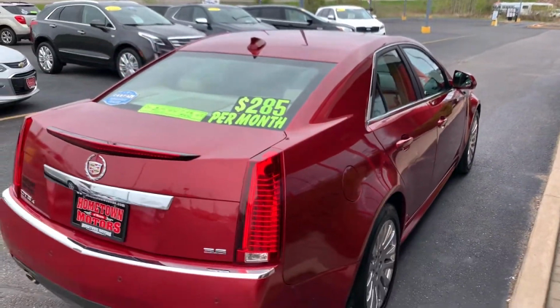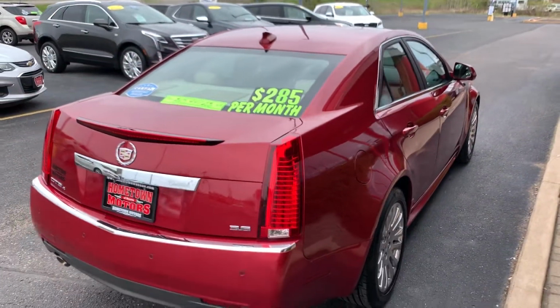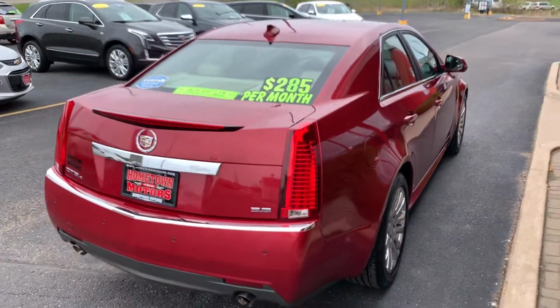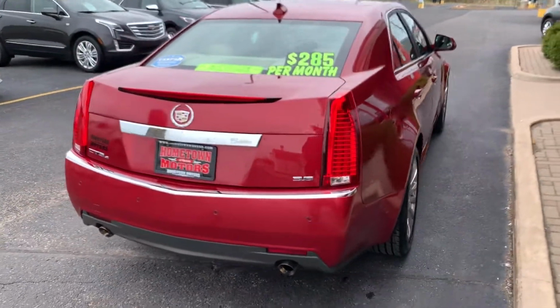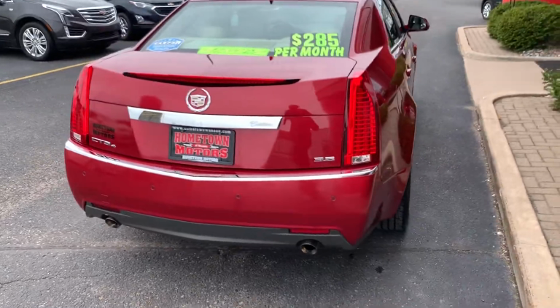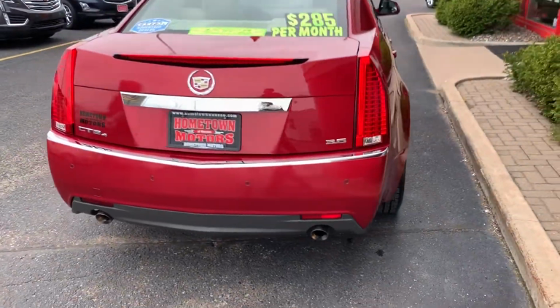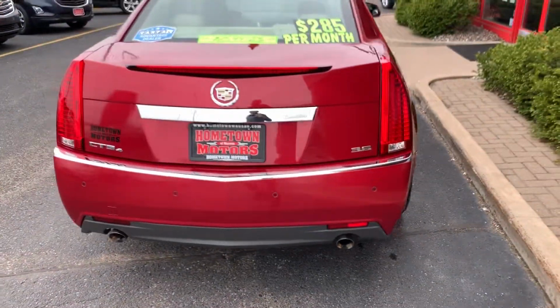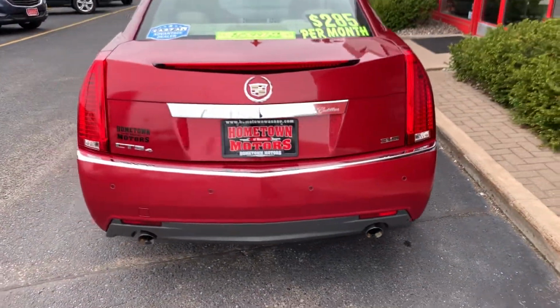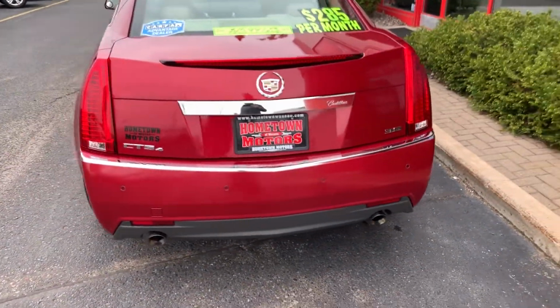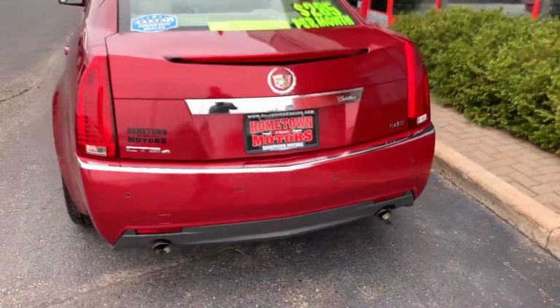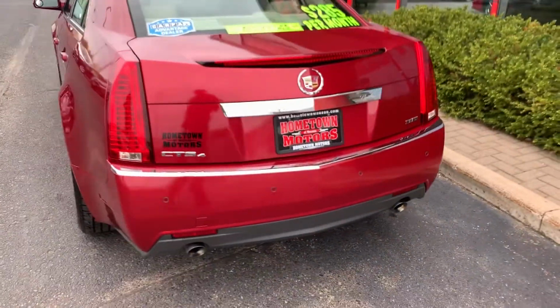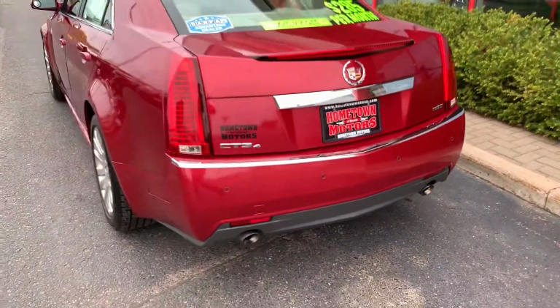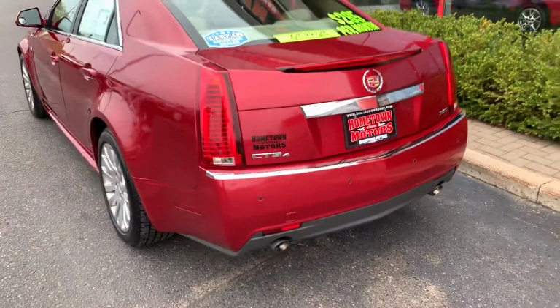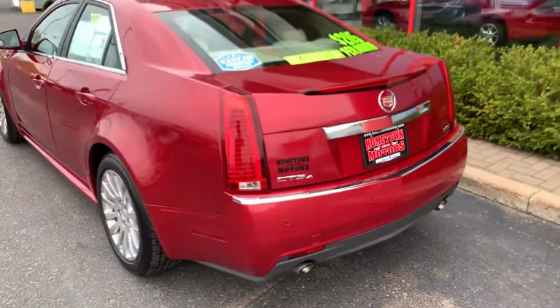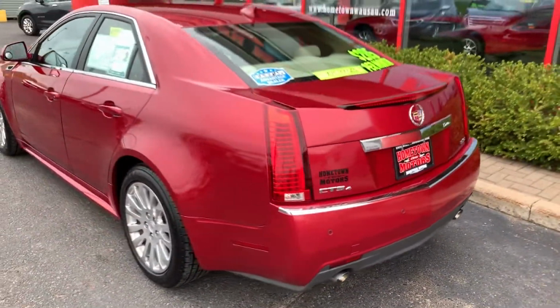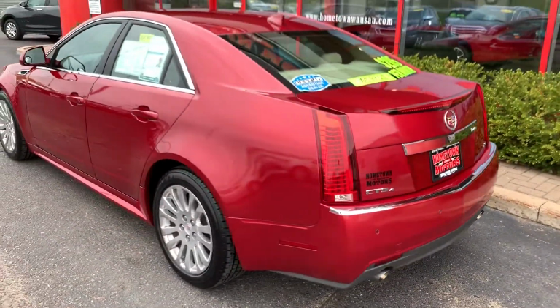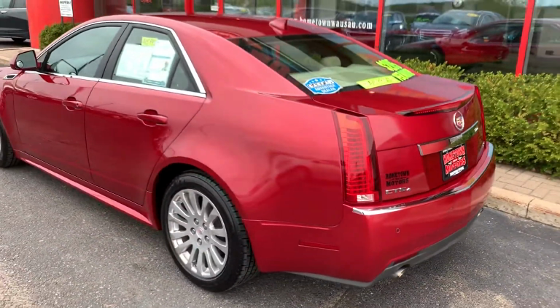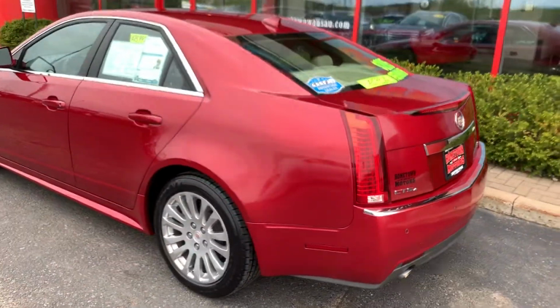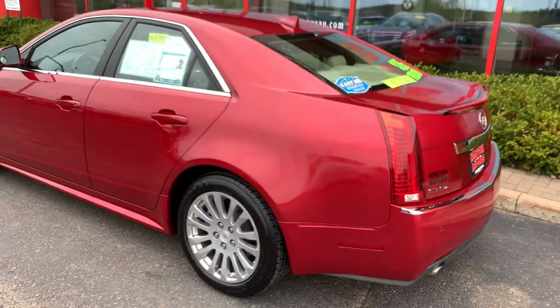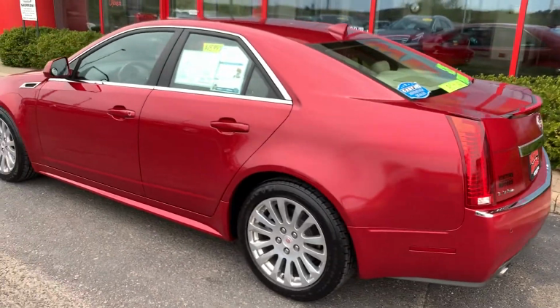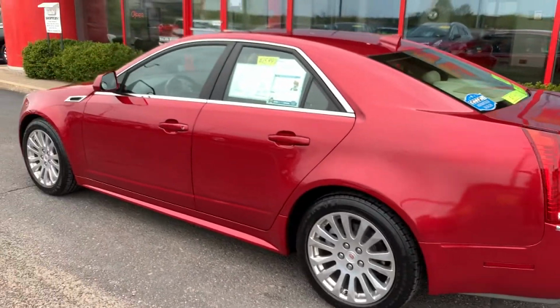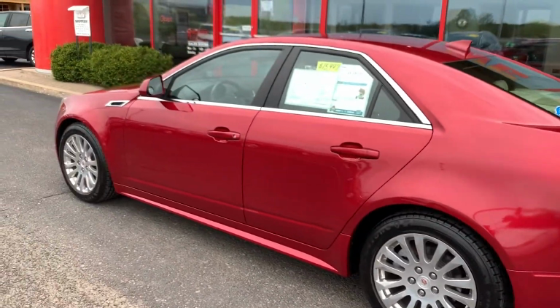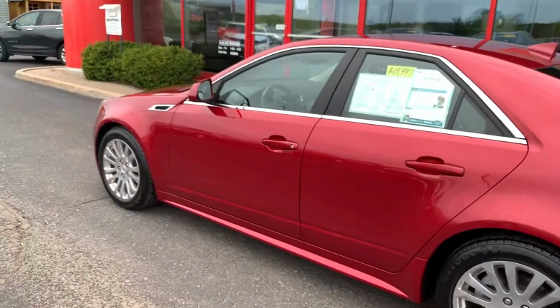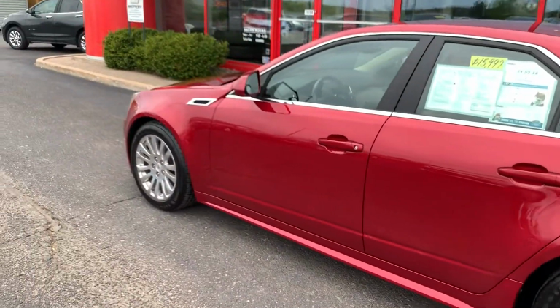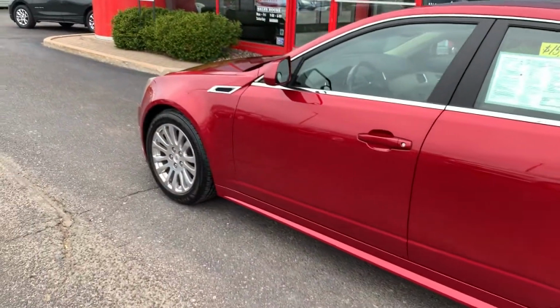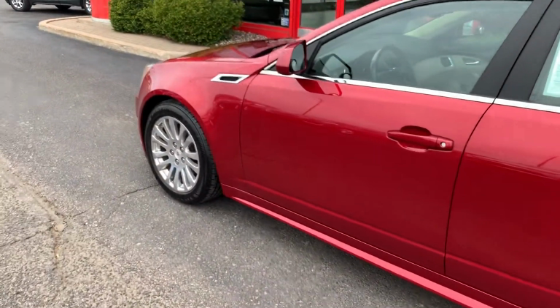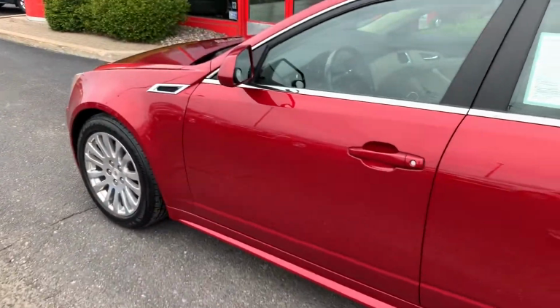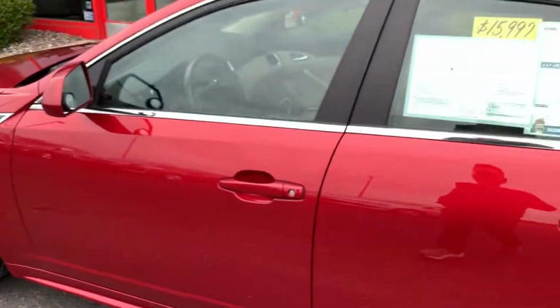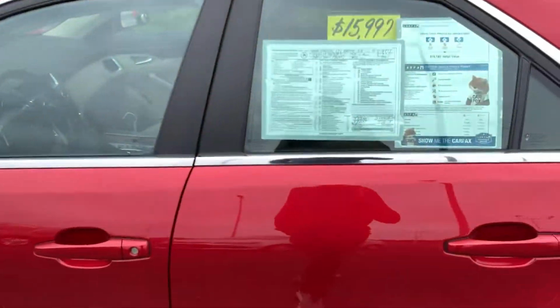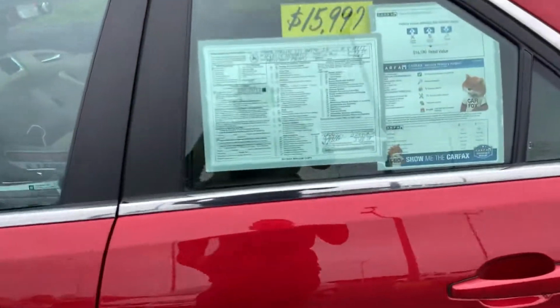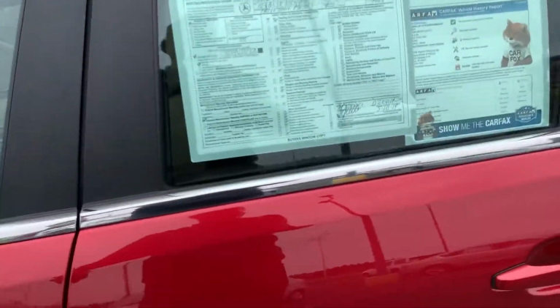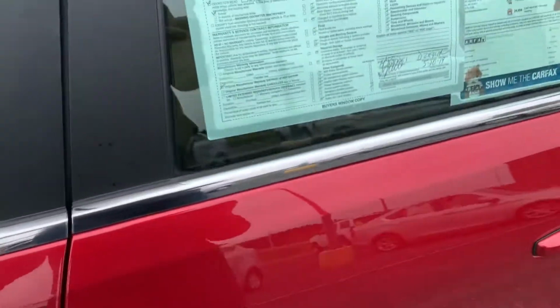3.6 liter V6 engine, dual exhaust, rear backup camera, 54,000 miles.